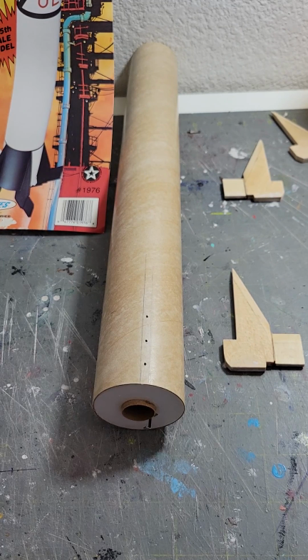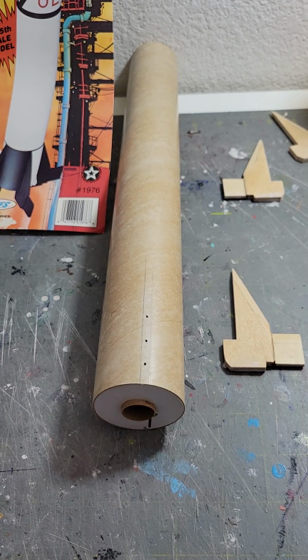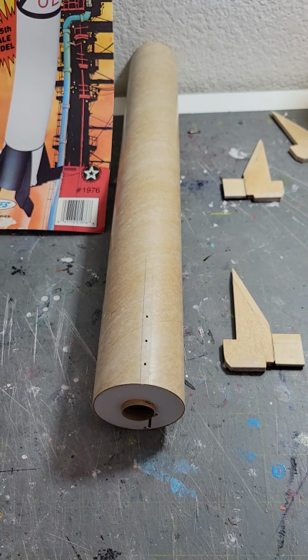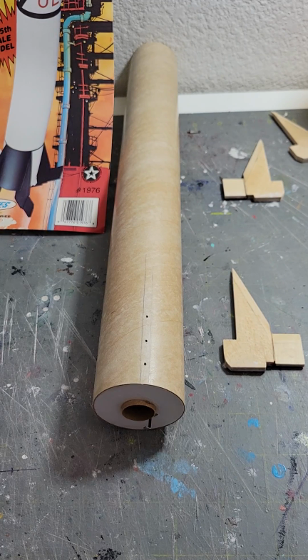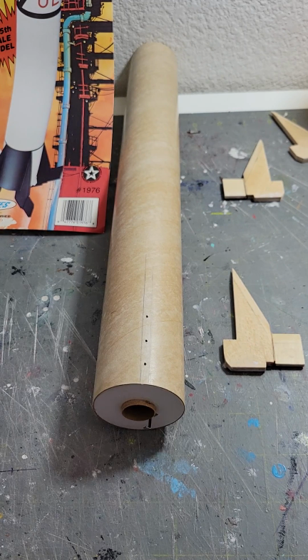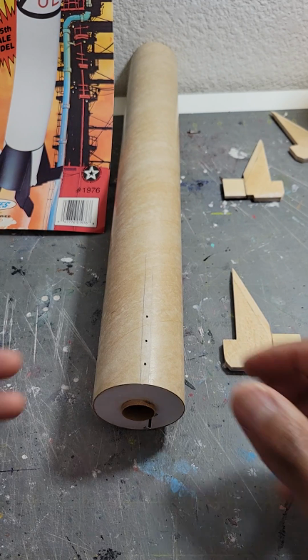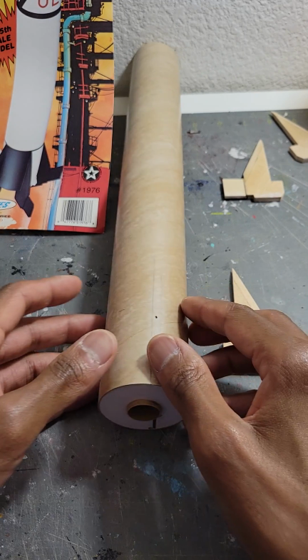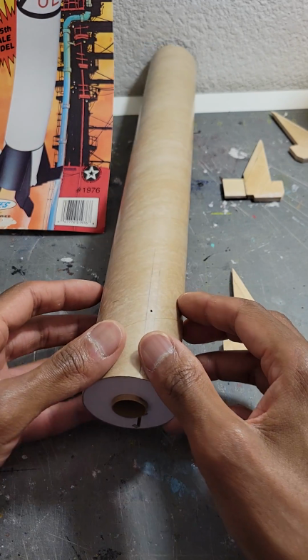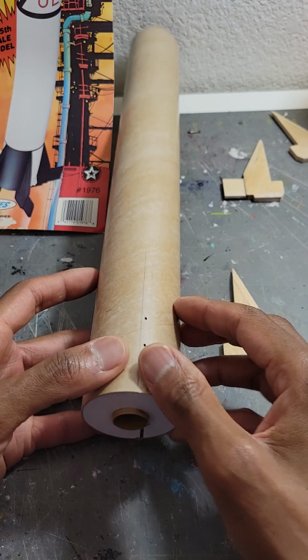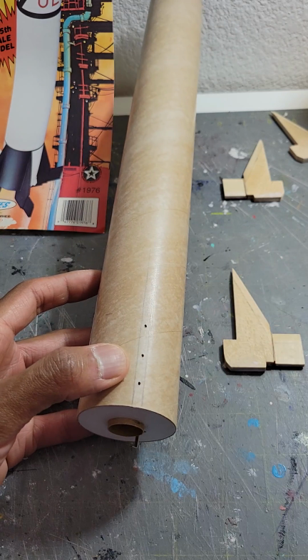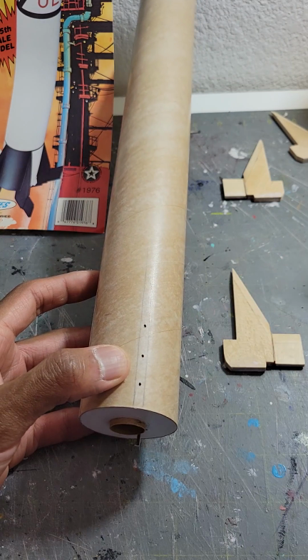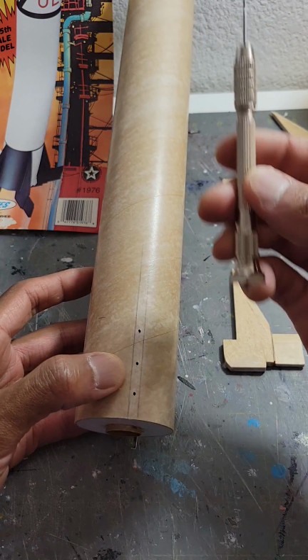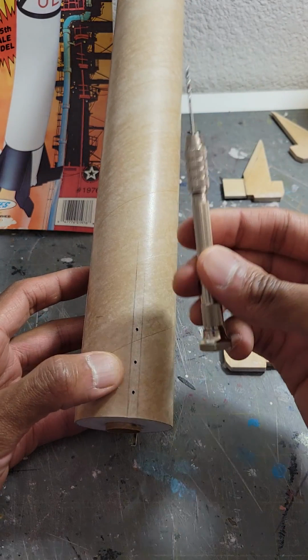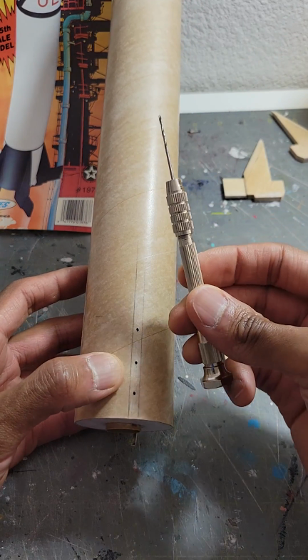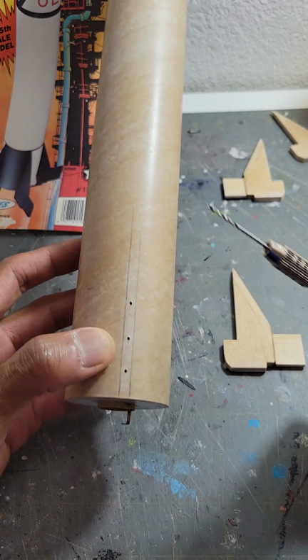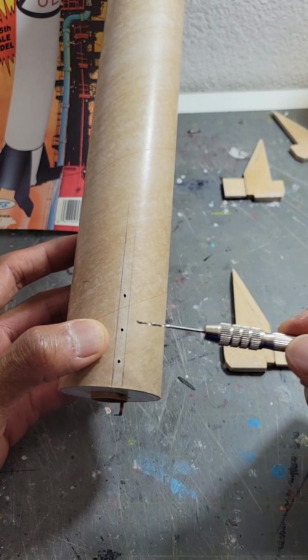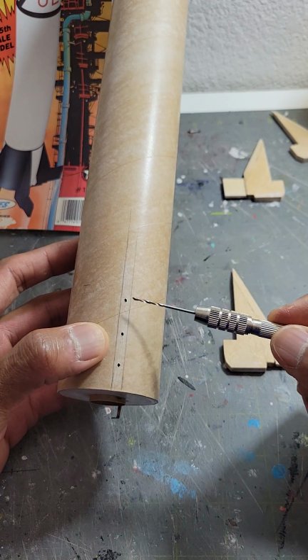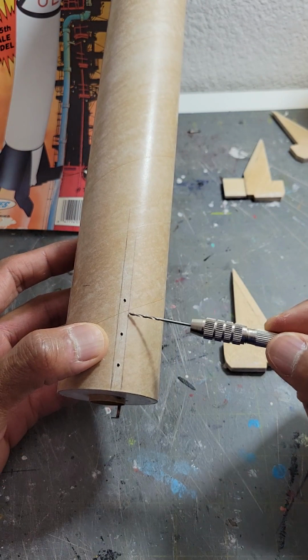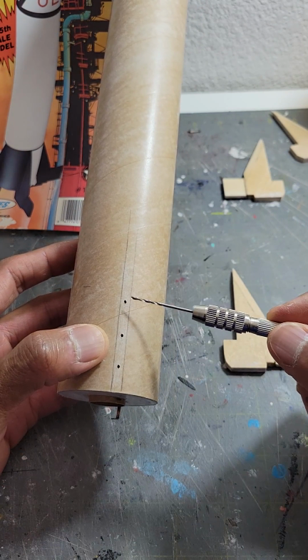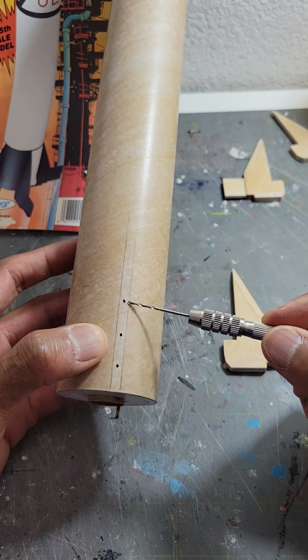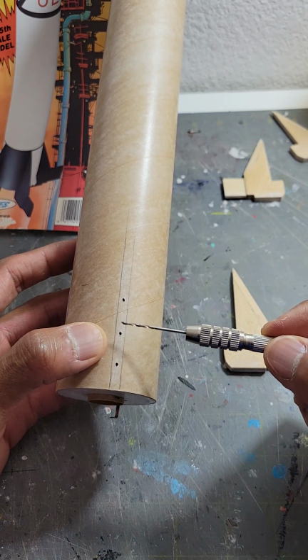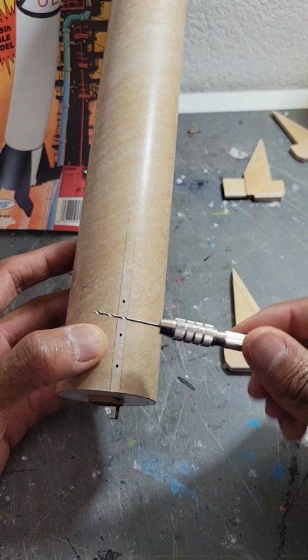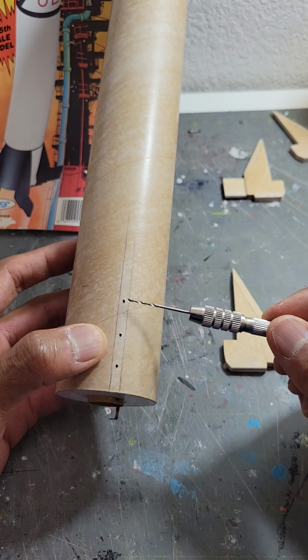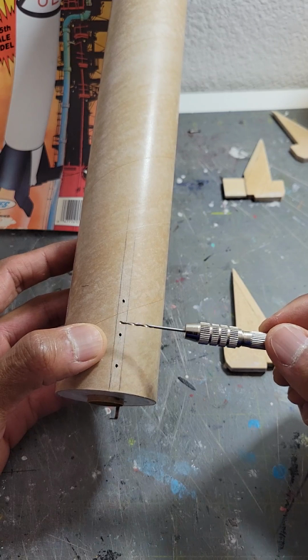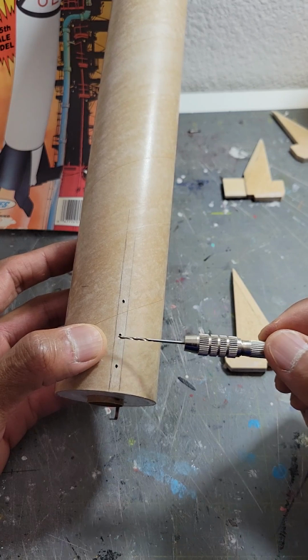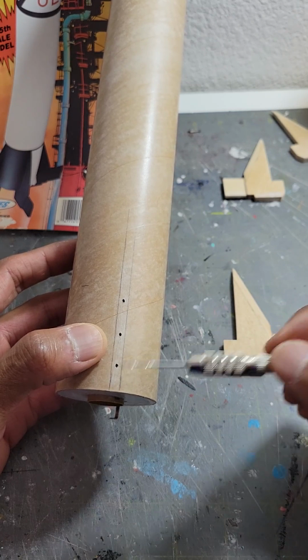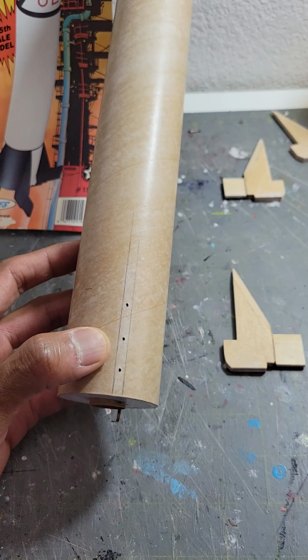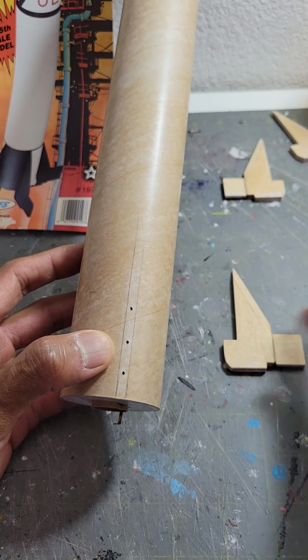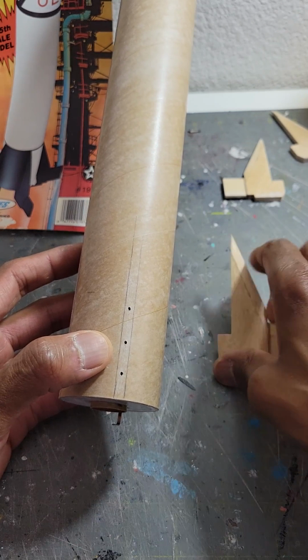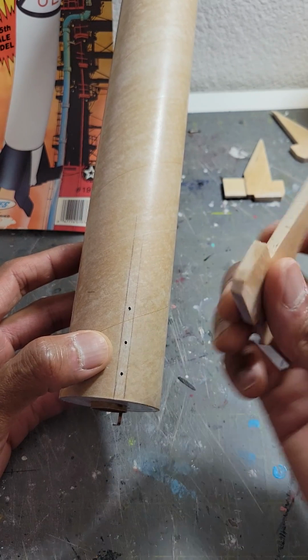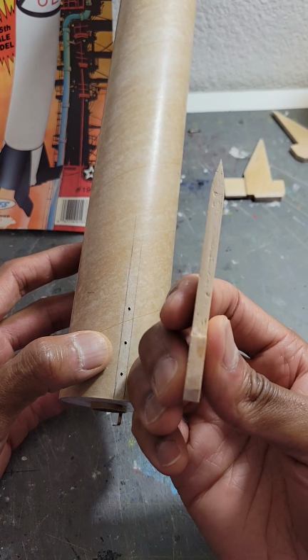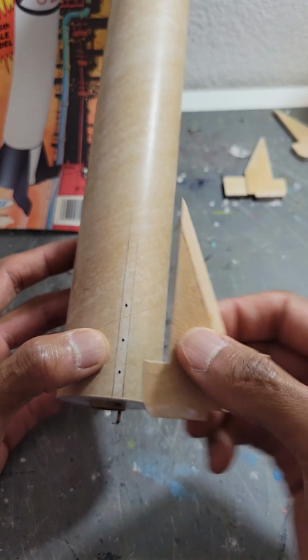Here's a build technique I've been using for a good while, especially when I have wide fins. What you do is take a pin drill, mark where your fin is going to be glued, and drill little holes there. In this case I'm going to do three holes because this fin base is kind of wide.